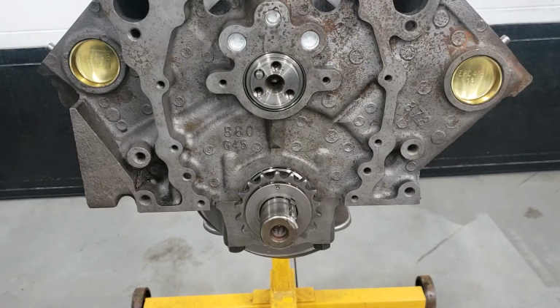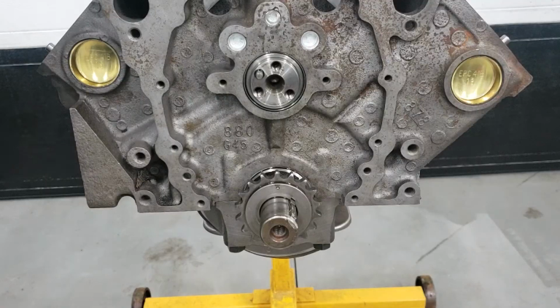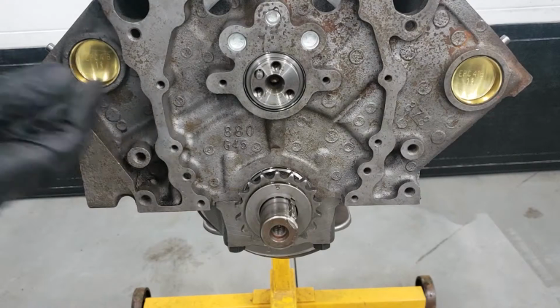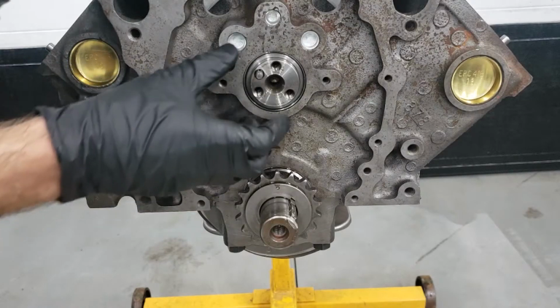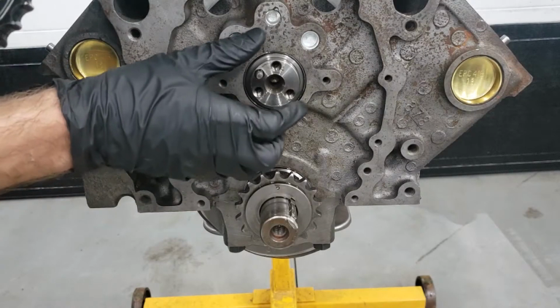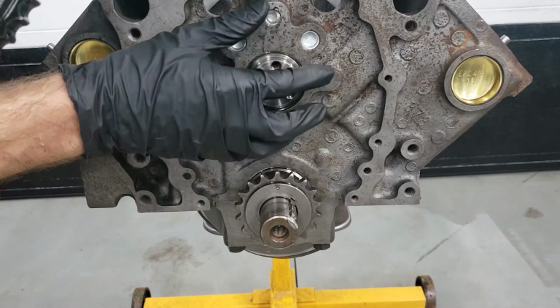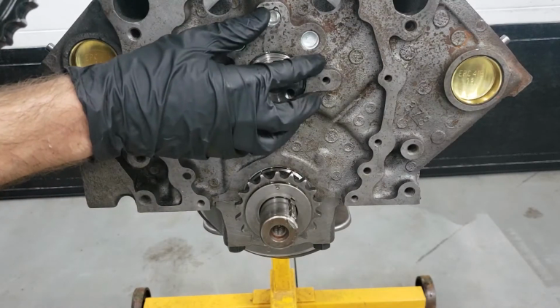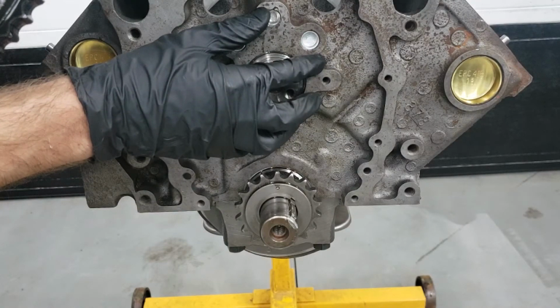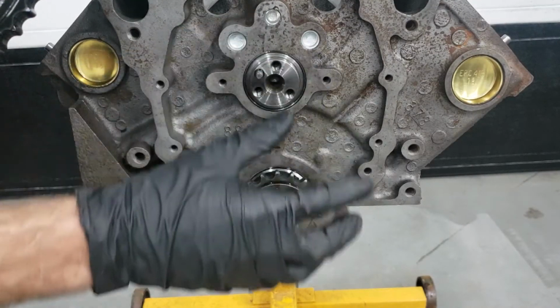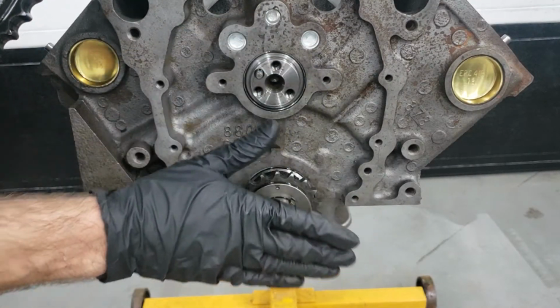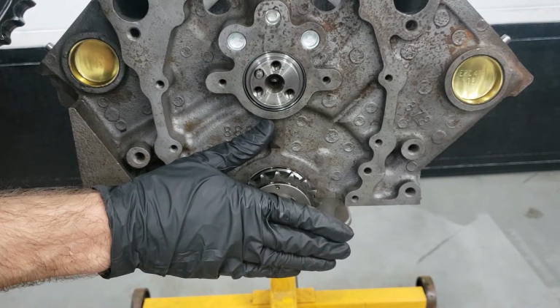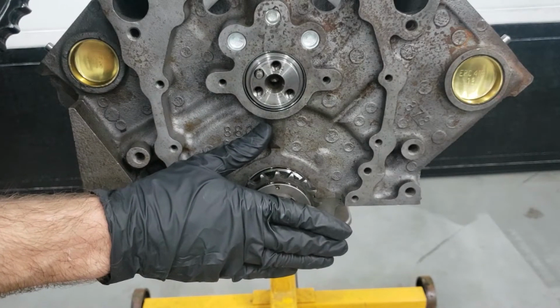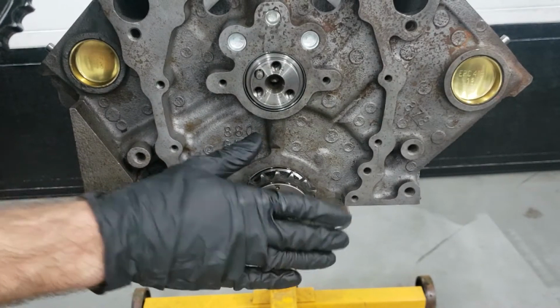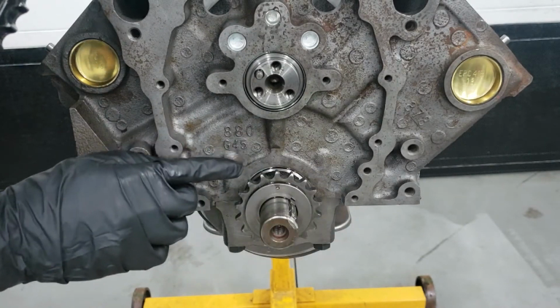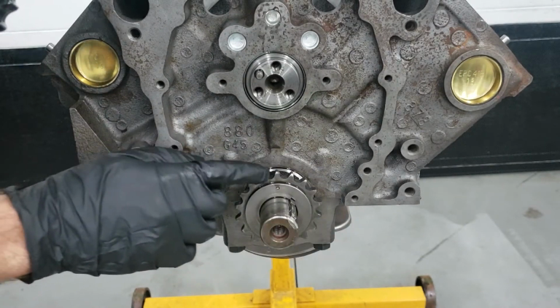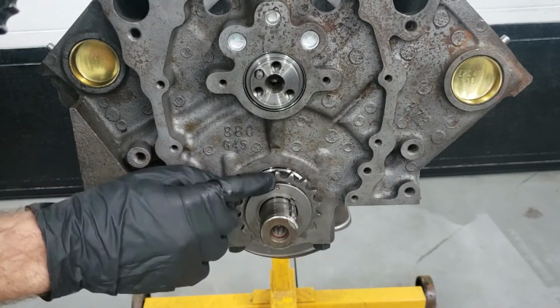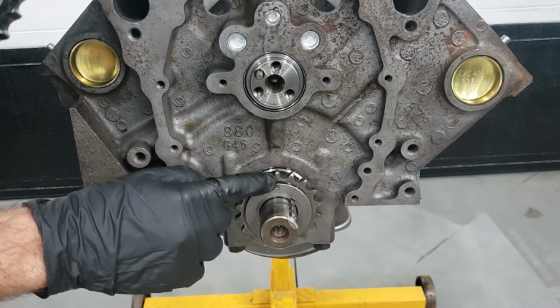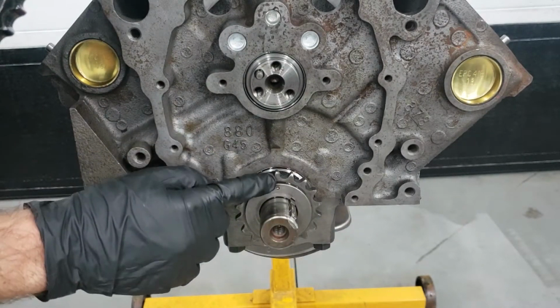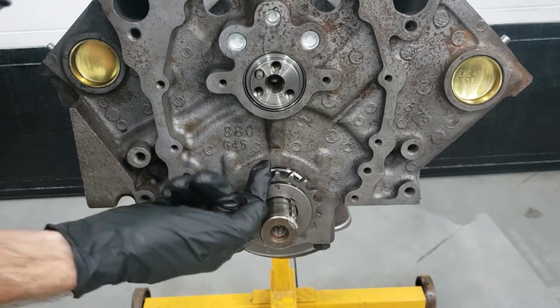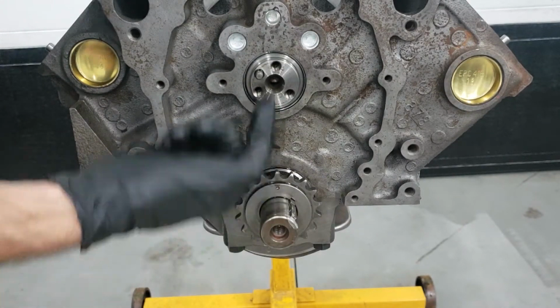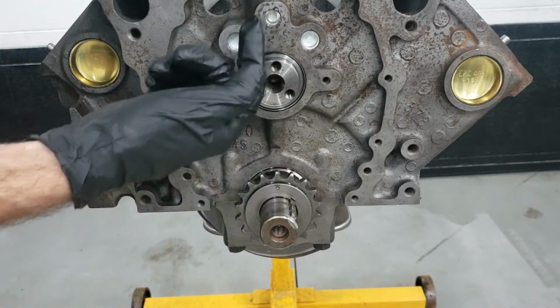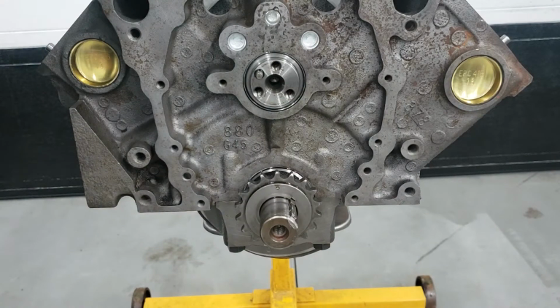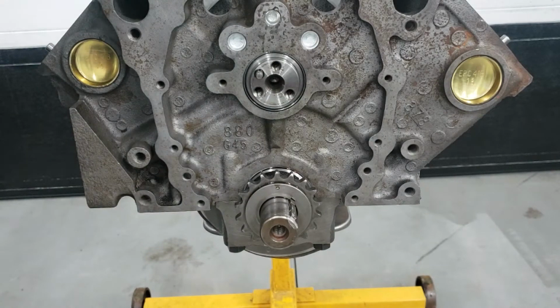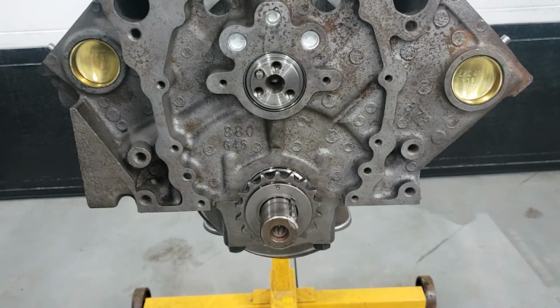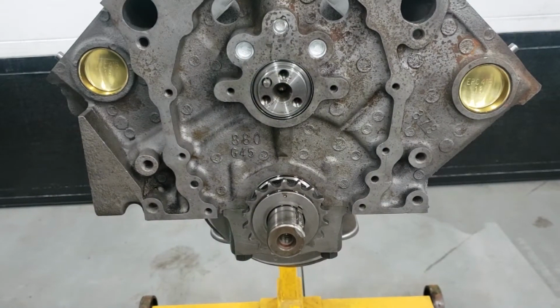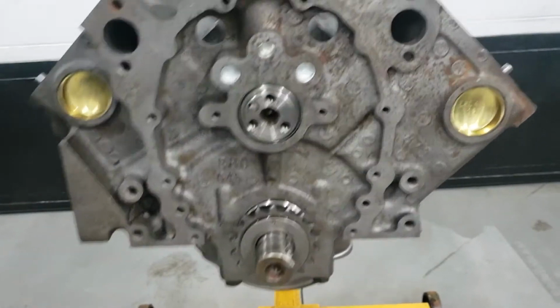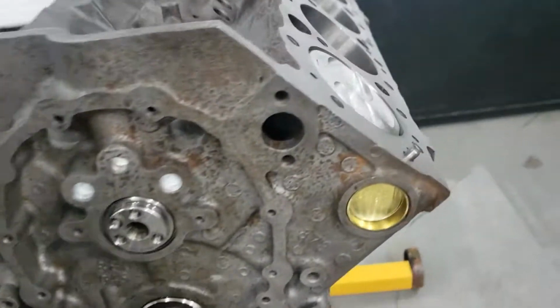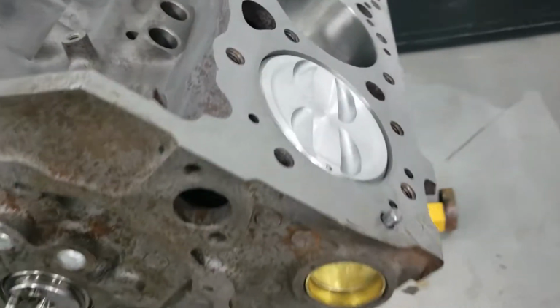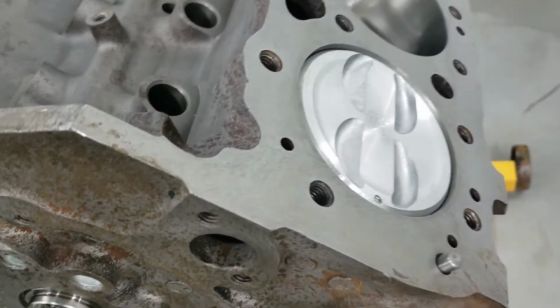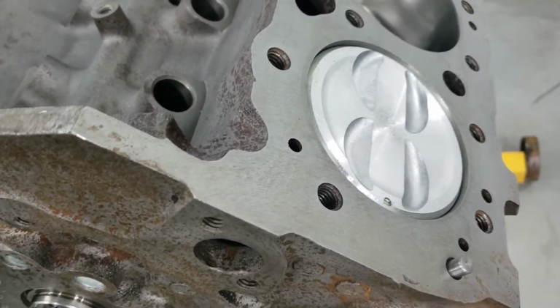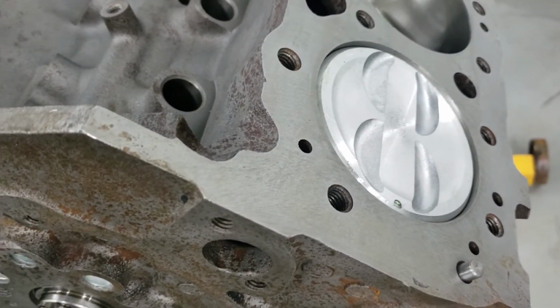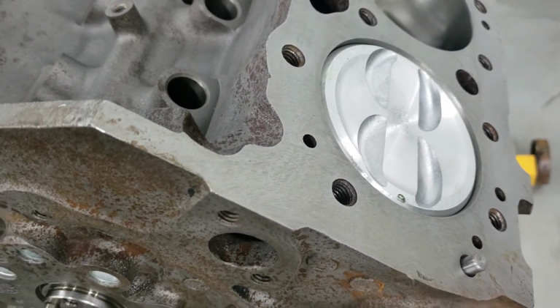So one thing we're going to do here is we've got to time the camshaft with the crank itself. Right now the crank's dot is upward, and that basically means that our number one piston is at top dead center.